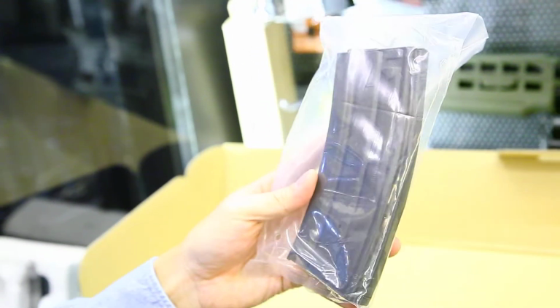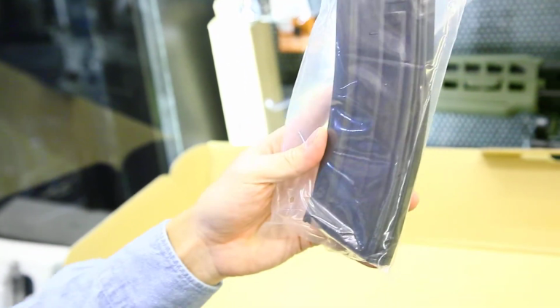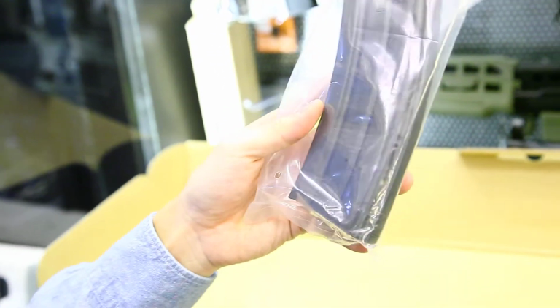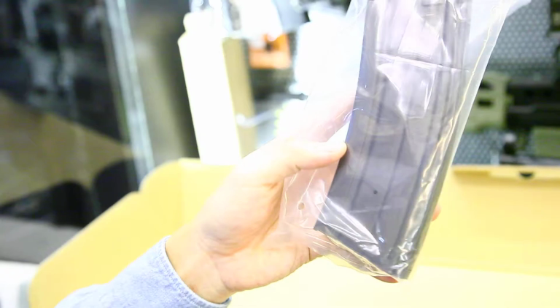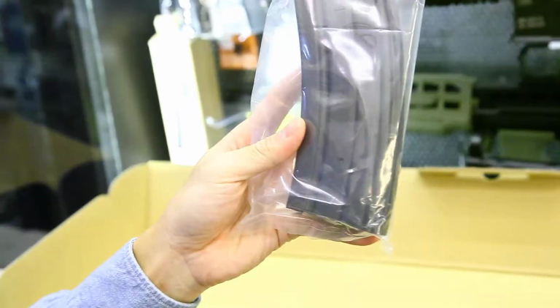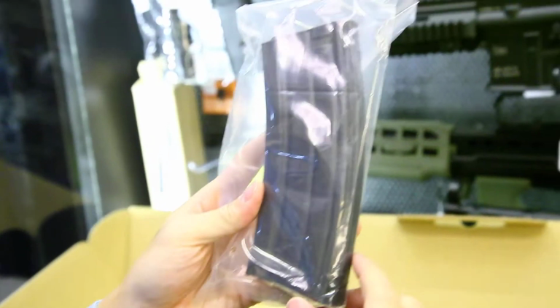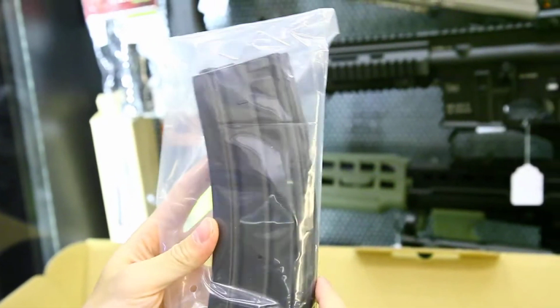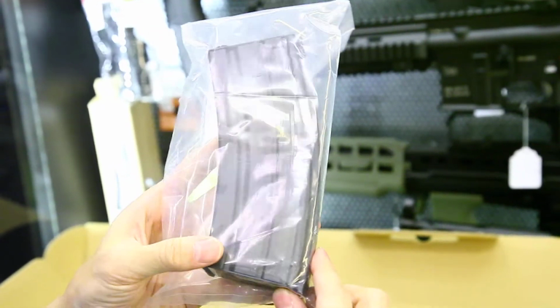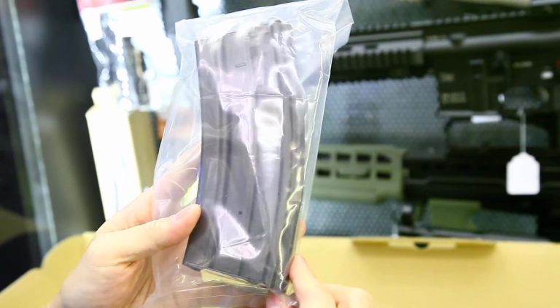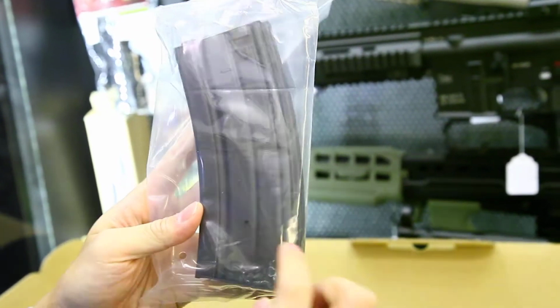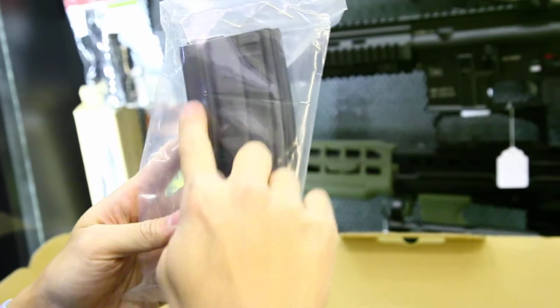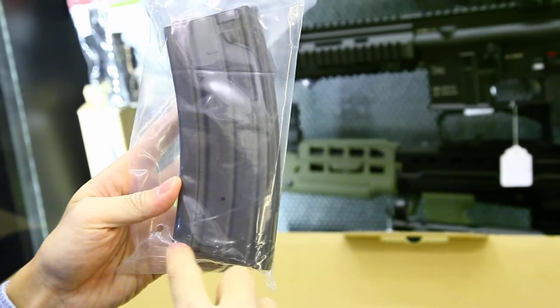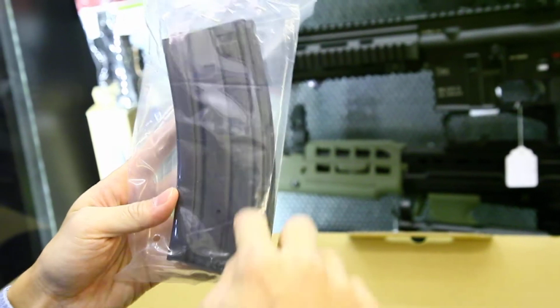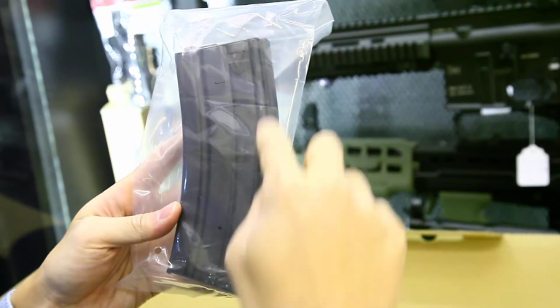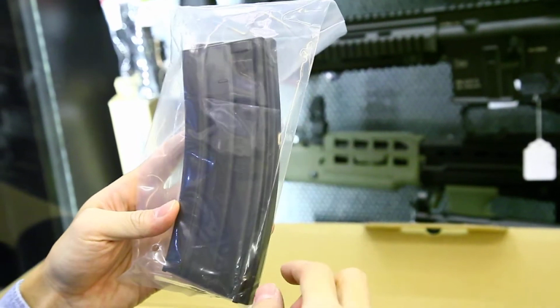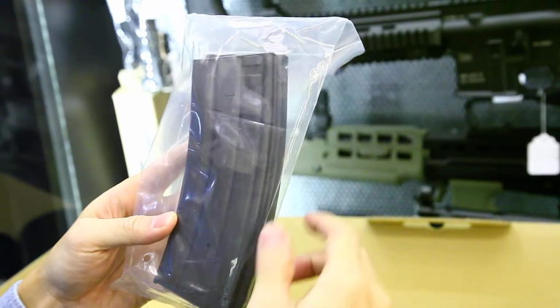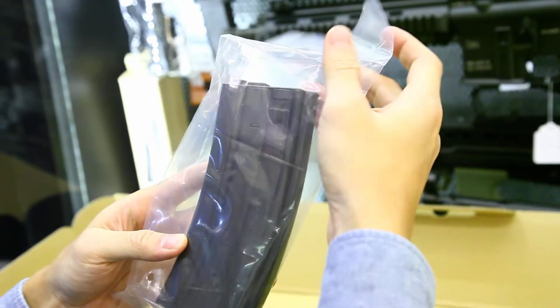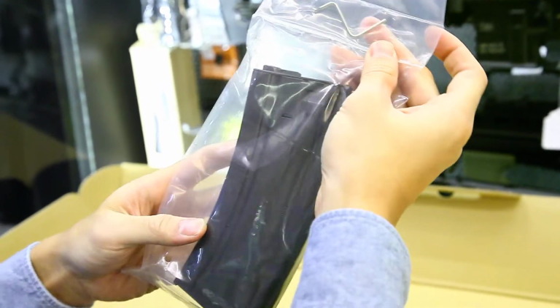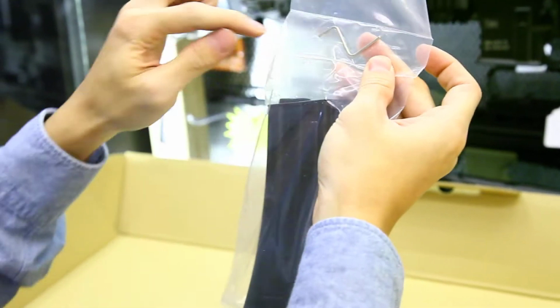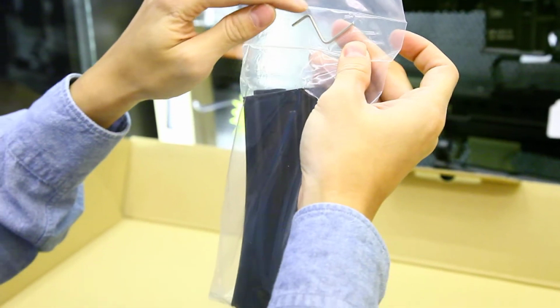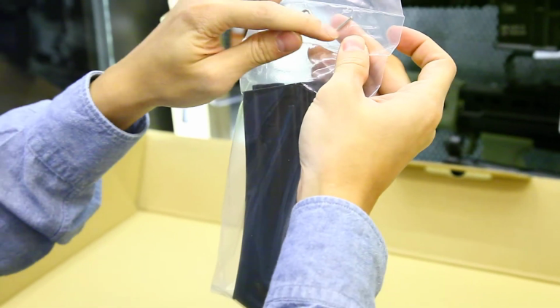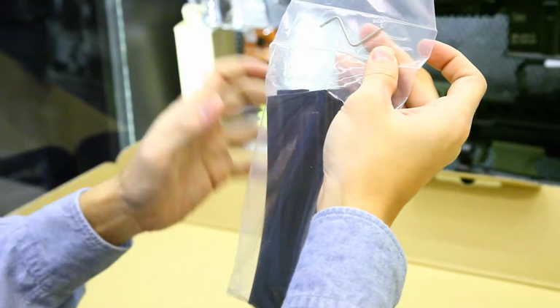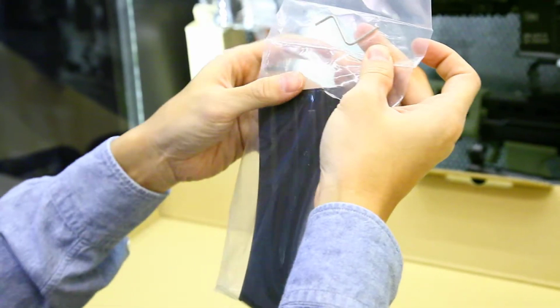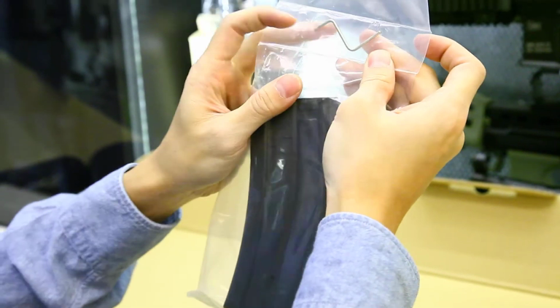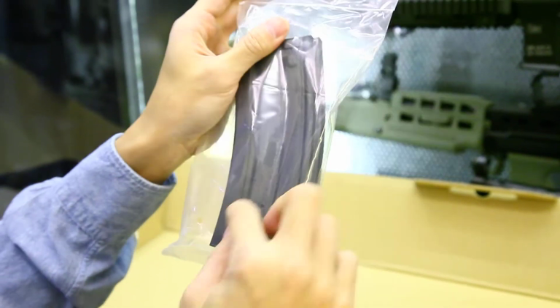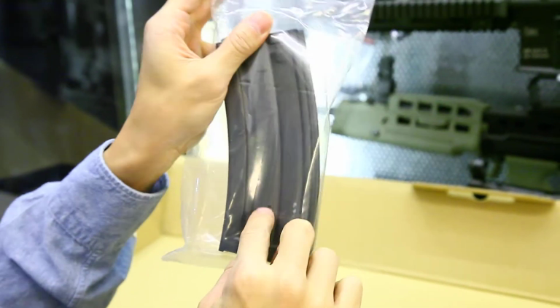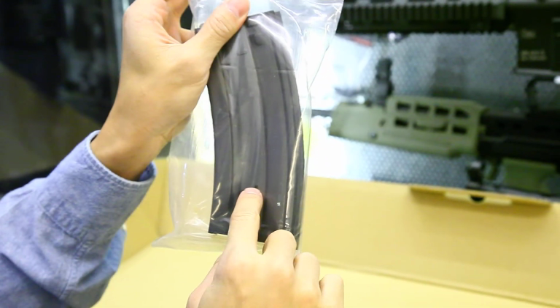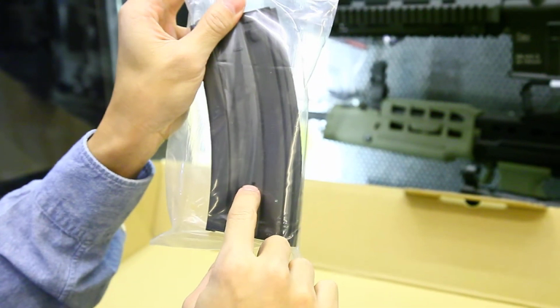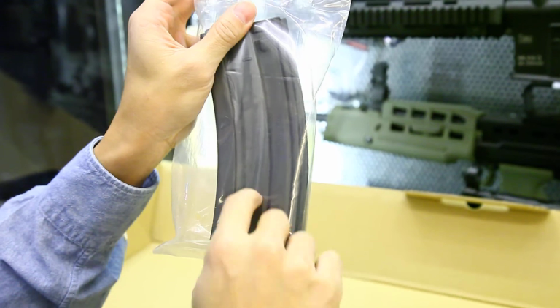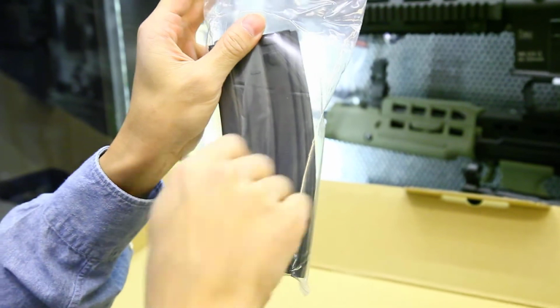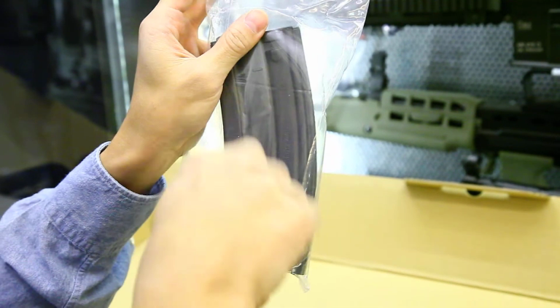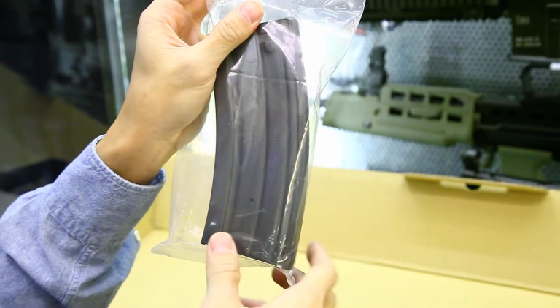This magazine is a high cap magazine, angled just like the real gun. It comes with a winding key so you can insert it into the hole and do a quick winding.